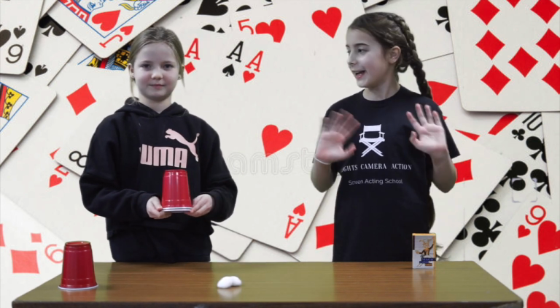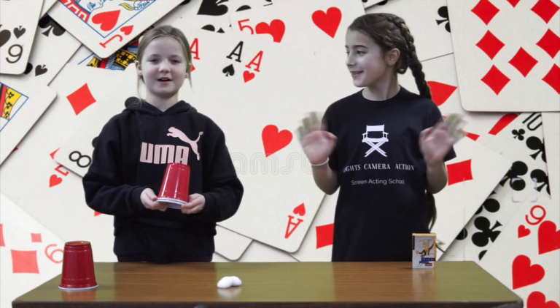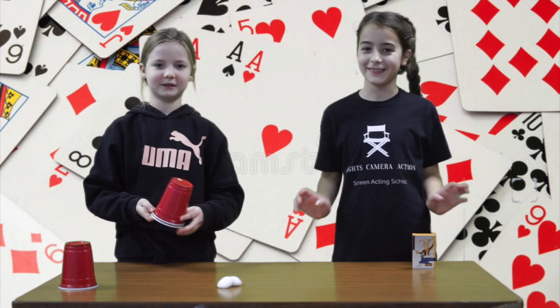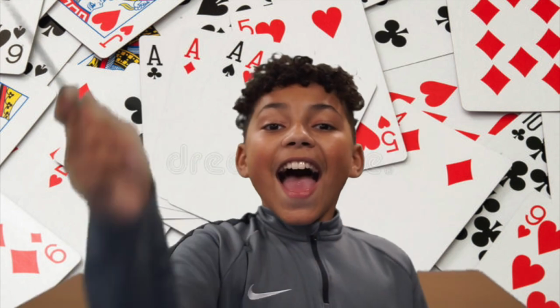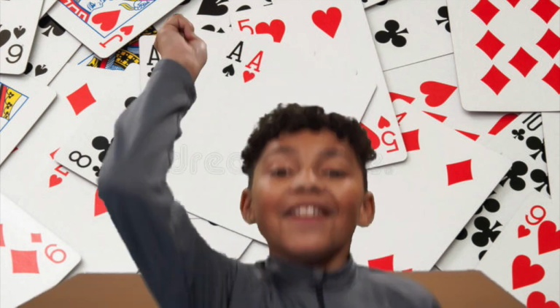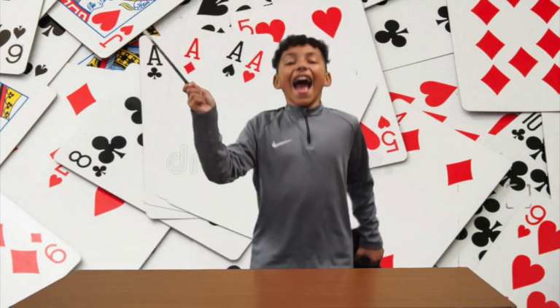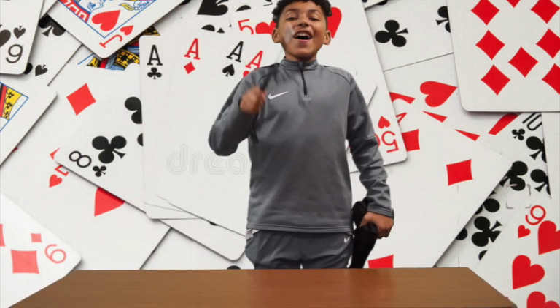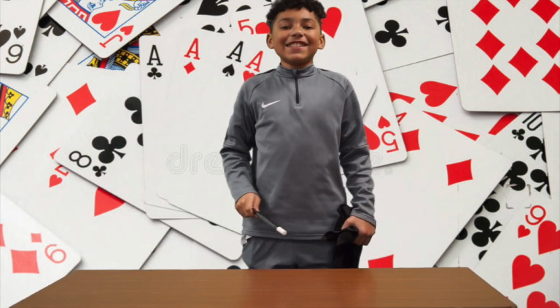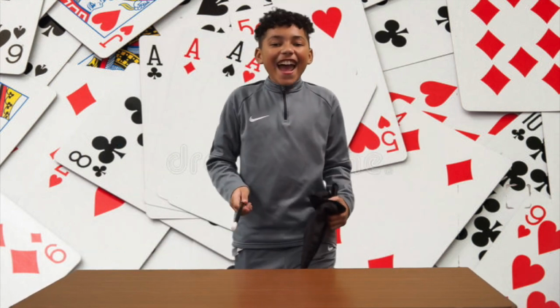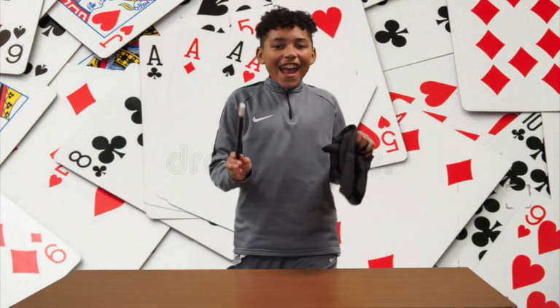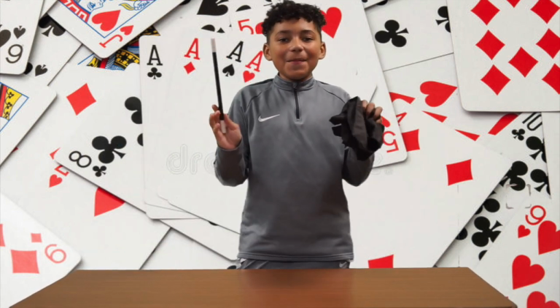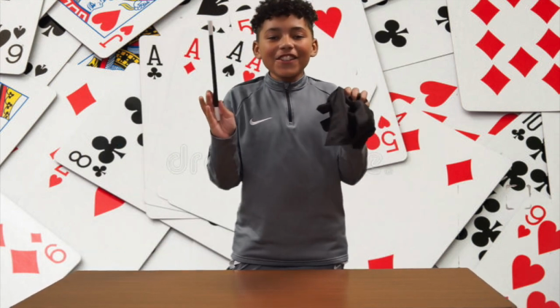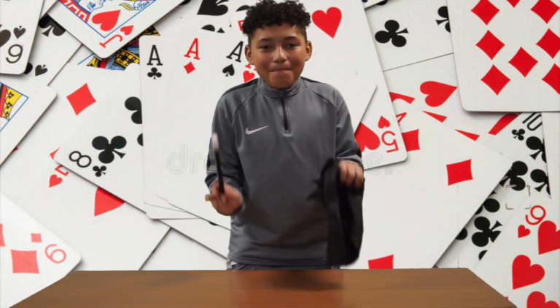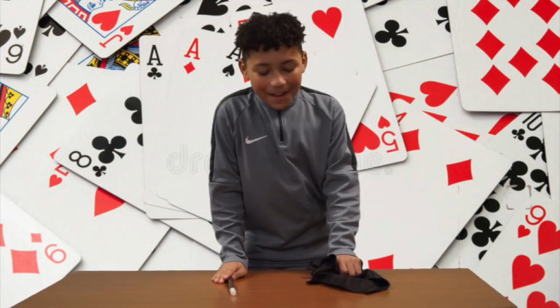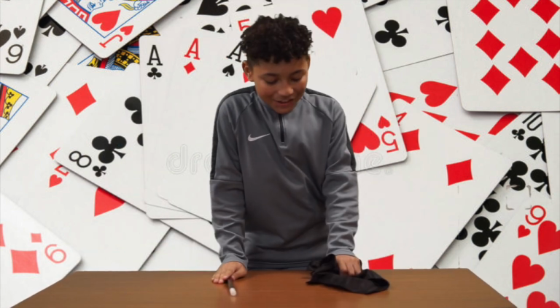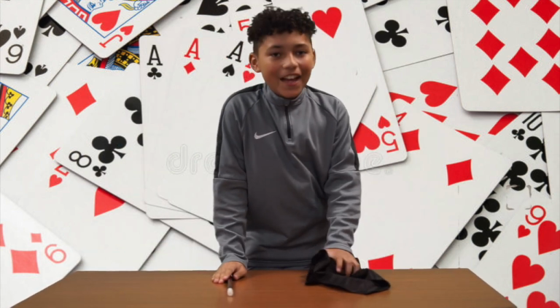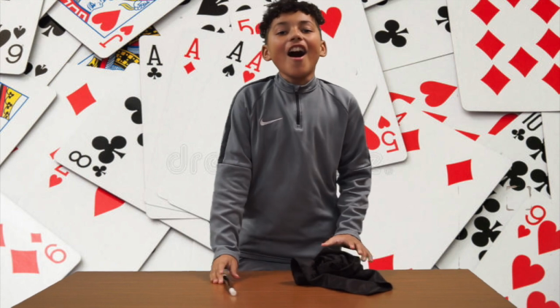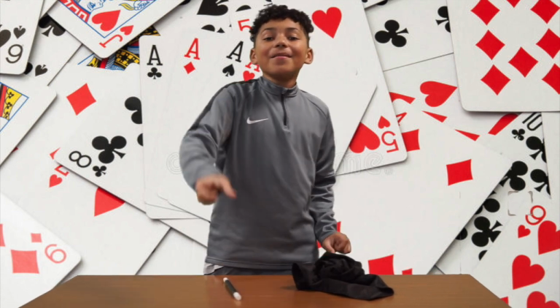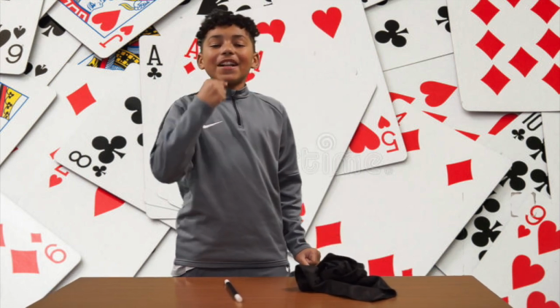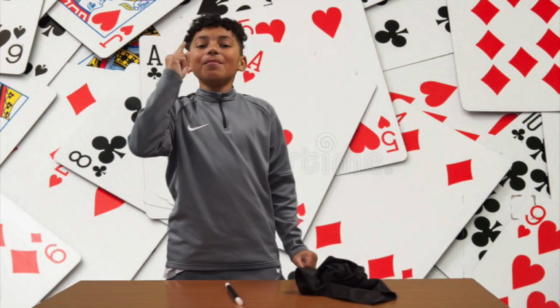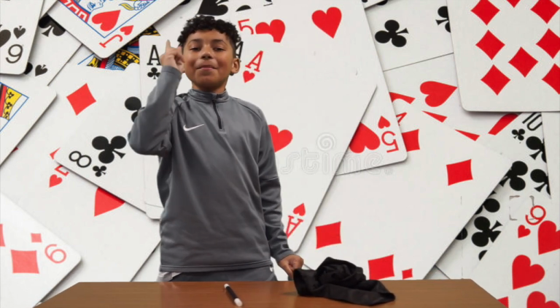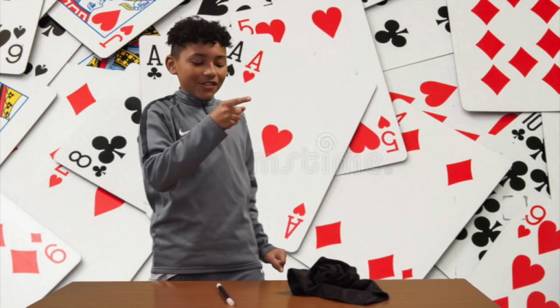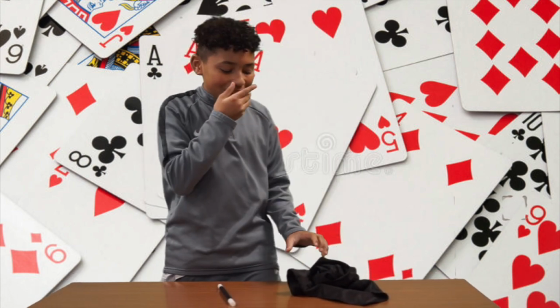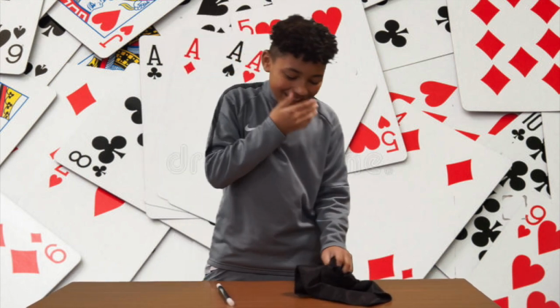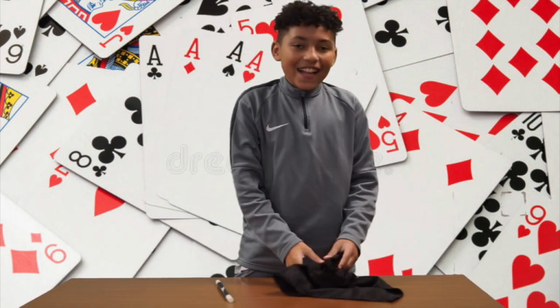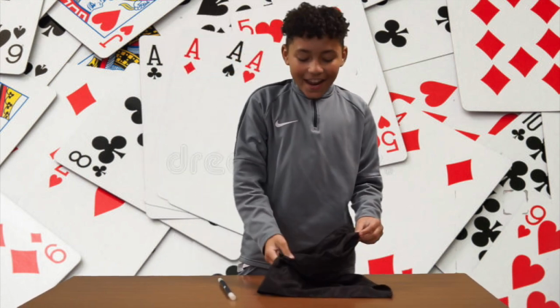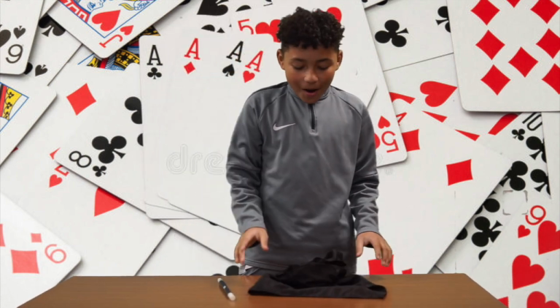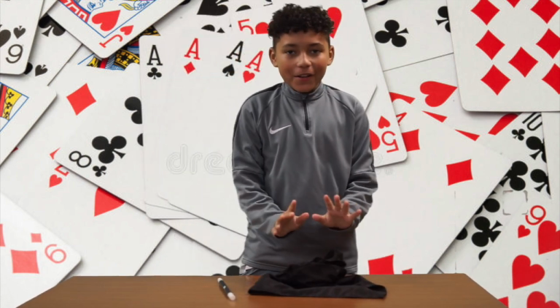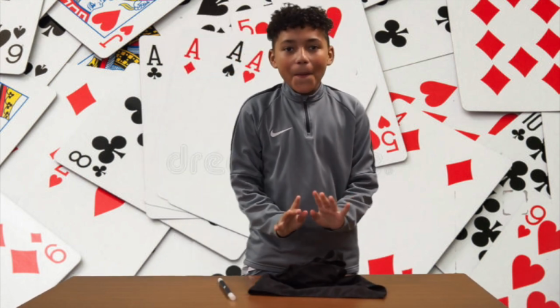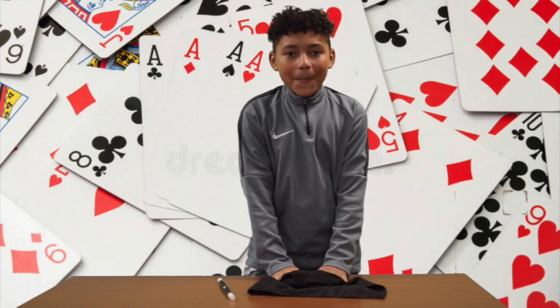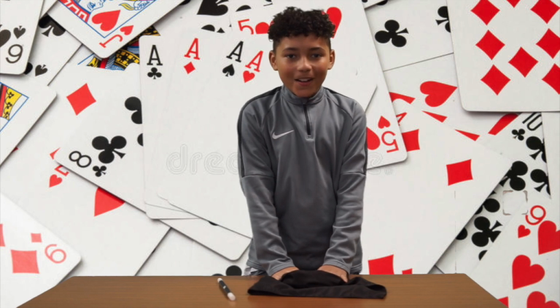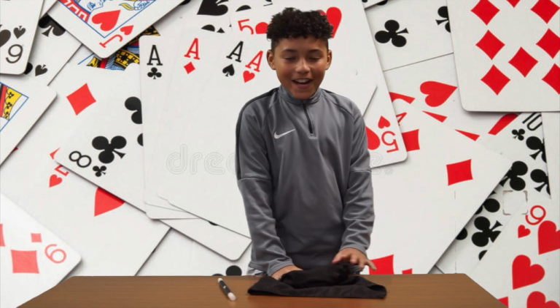Bye. Bye. Hello, I'm Ashton and today I'll be showing you magic. I'm the magical master magician and today I'll be doing card tricks.